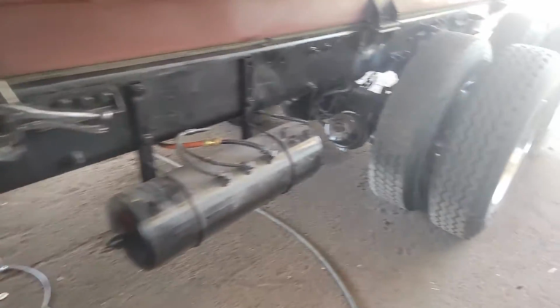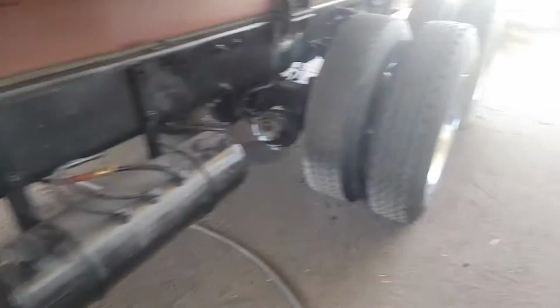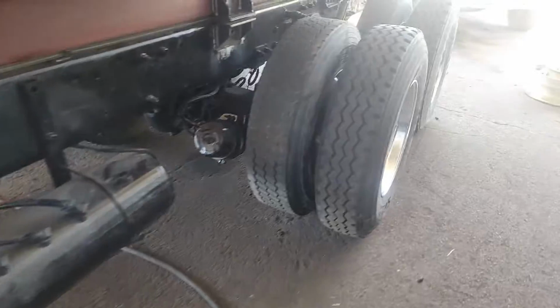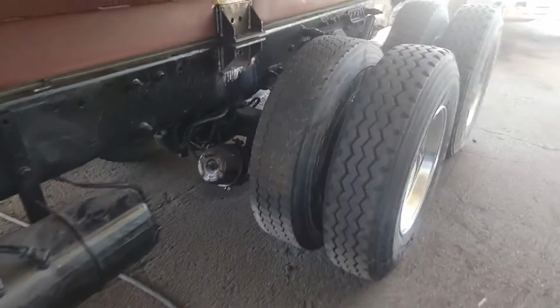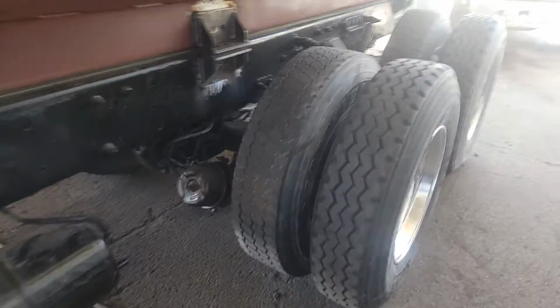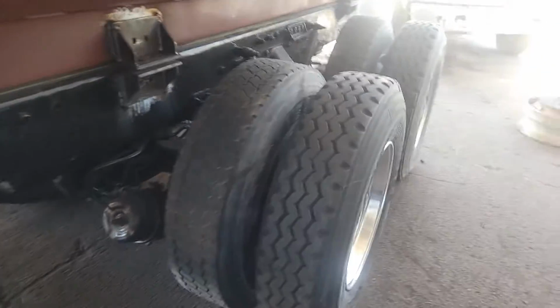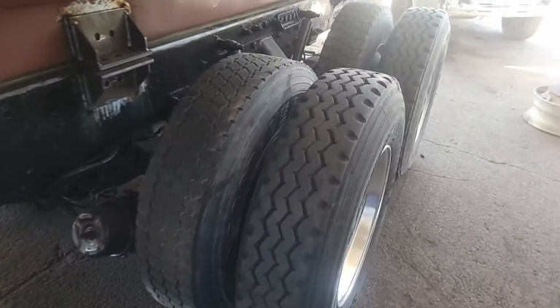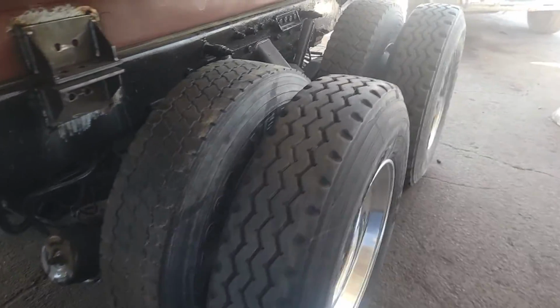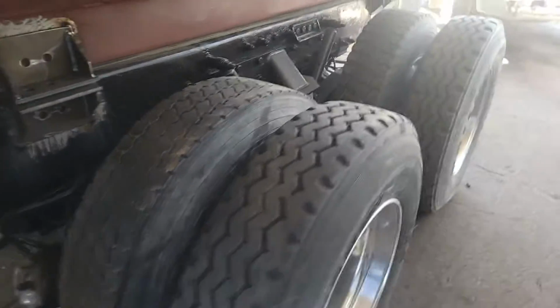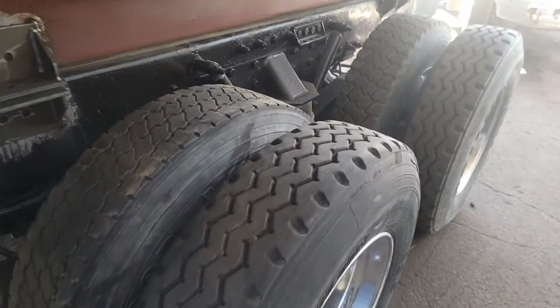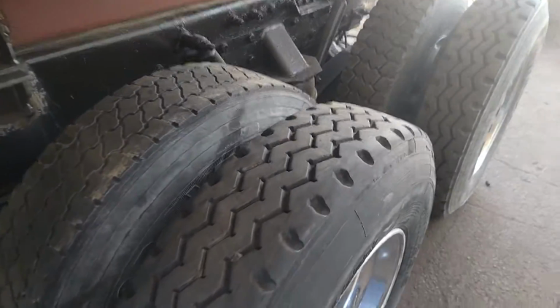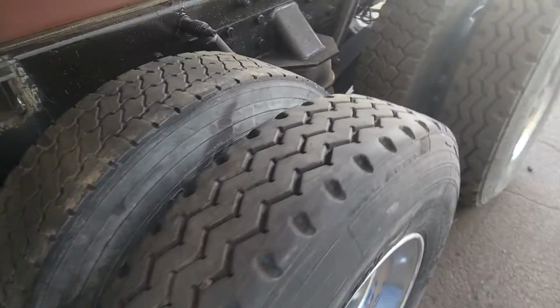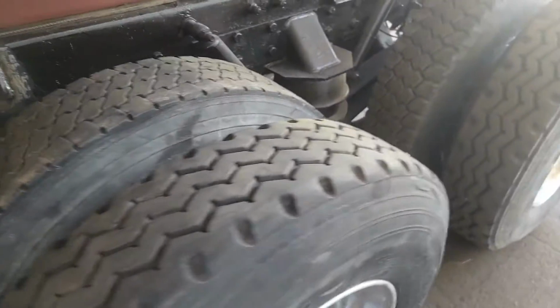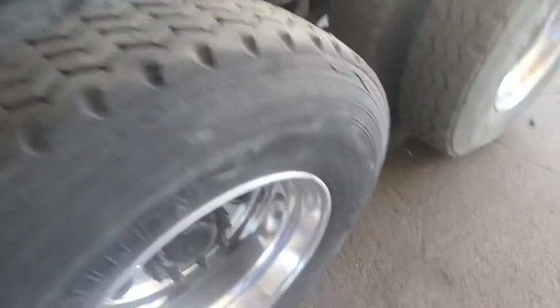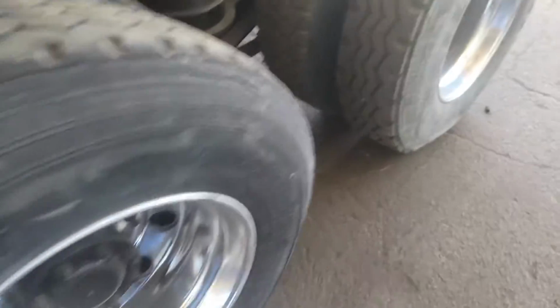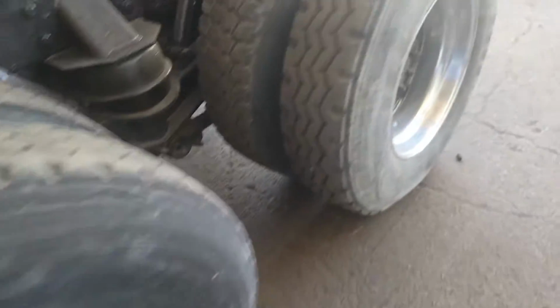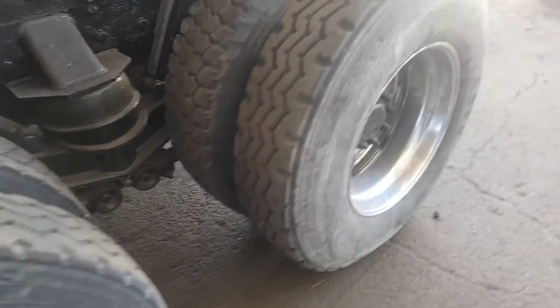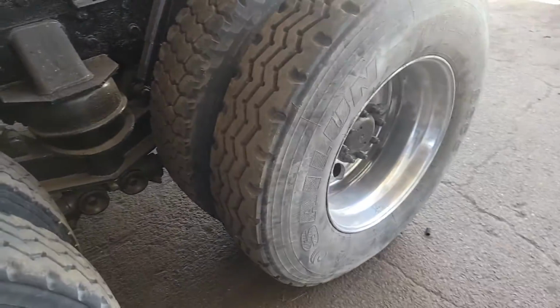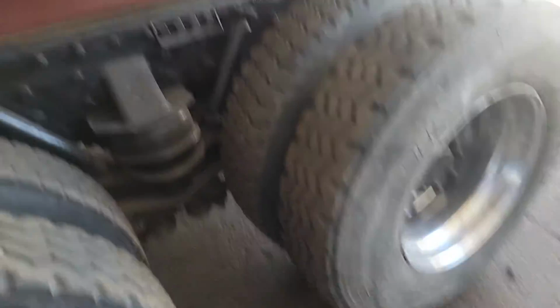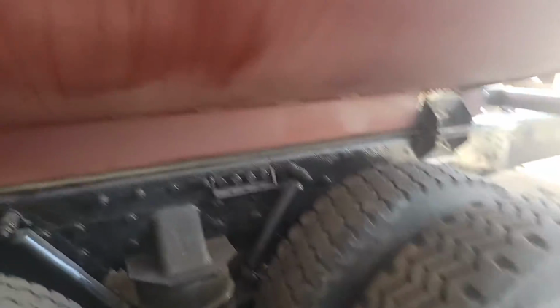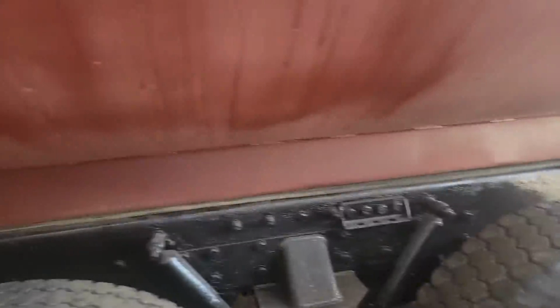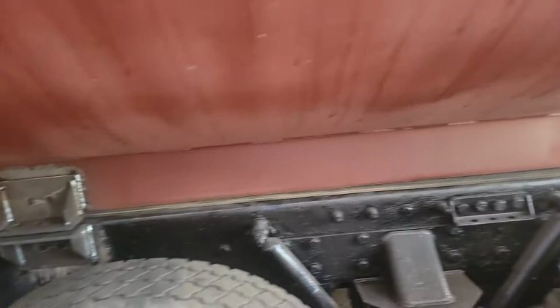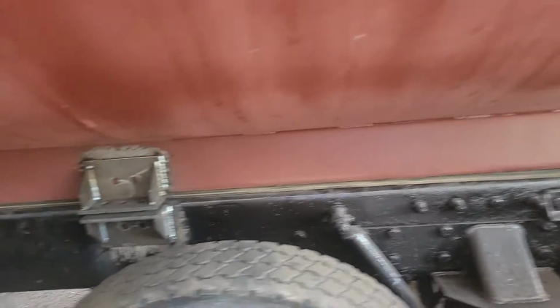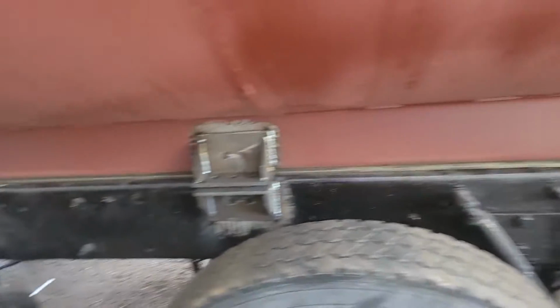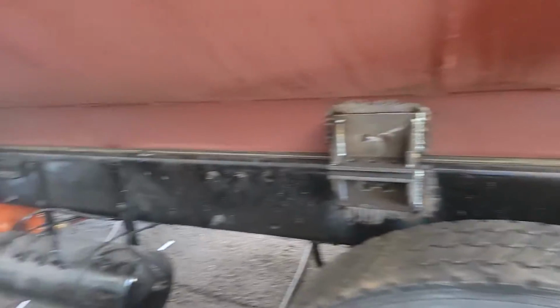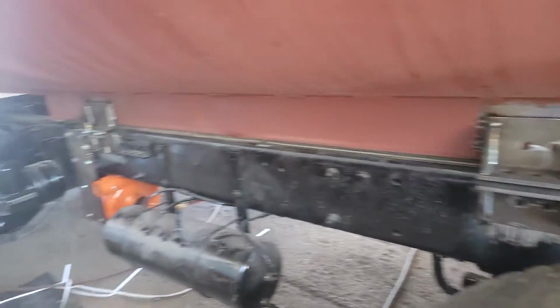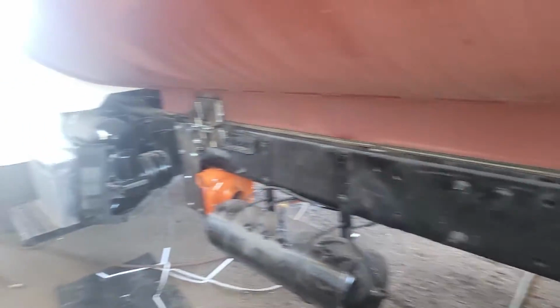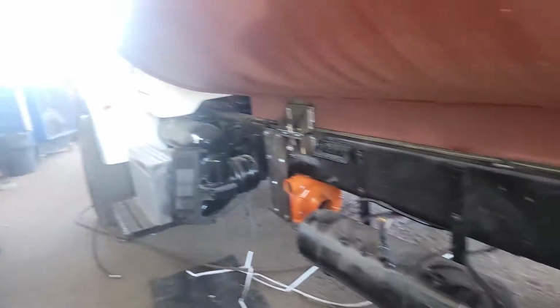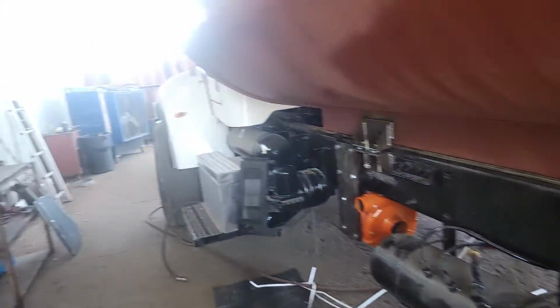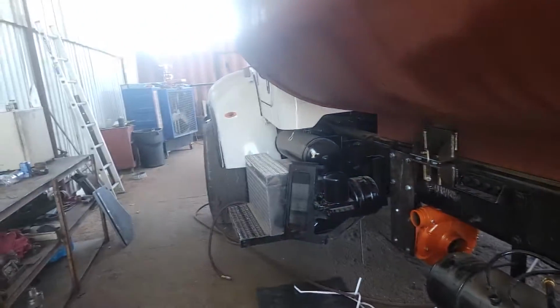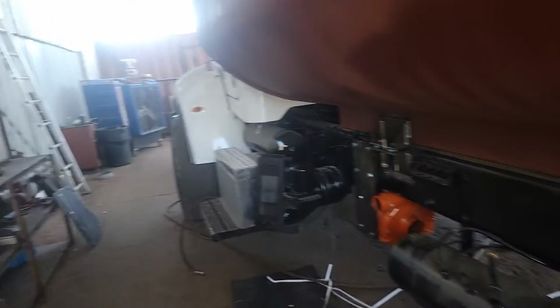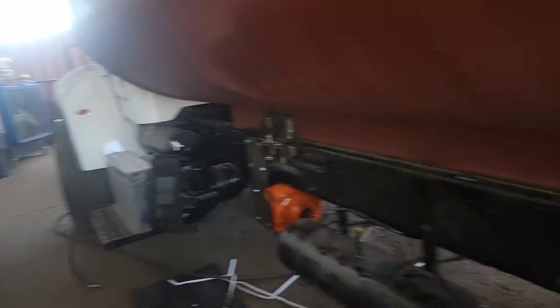It's got a thicker gauge frame — it's not double frame, but it's thicker gauge. You've got aluminum wheels. There's a look at the frame.